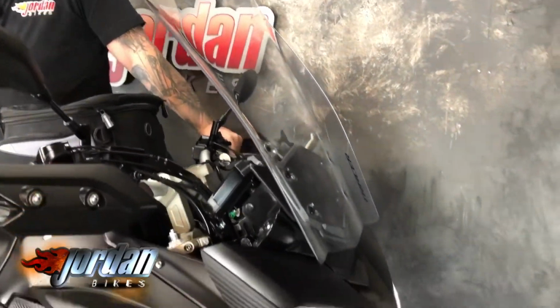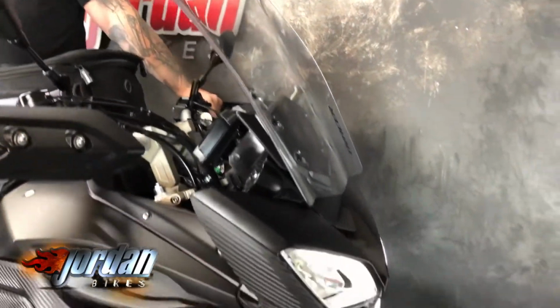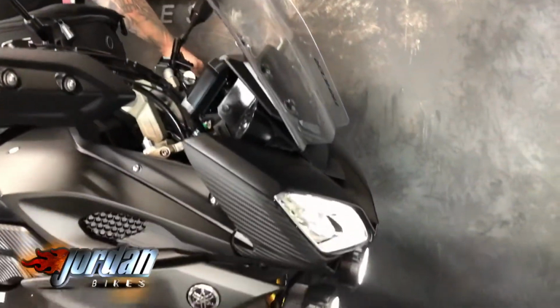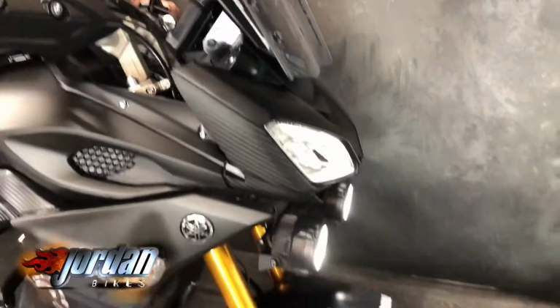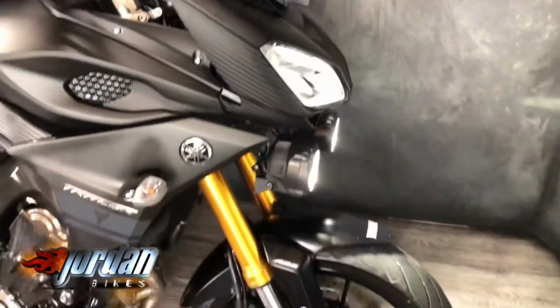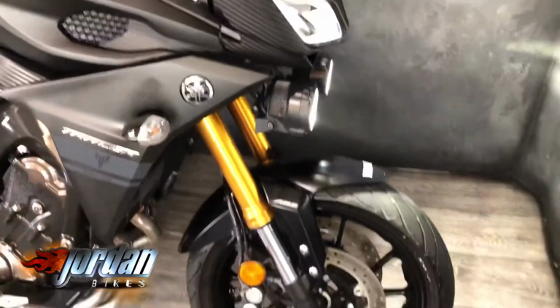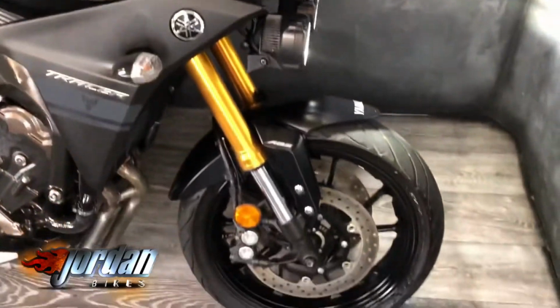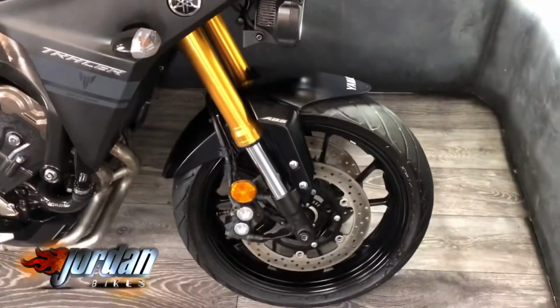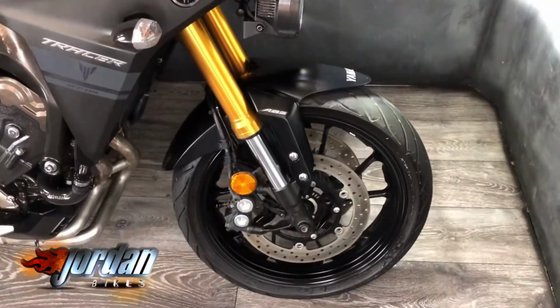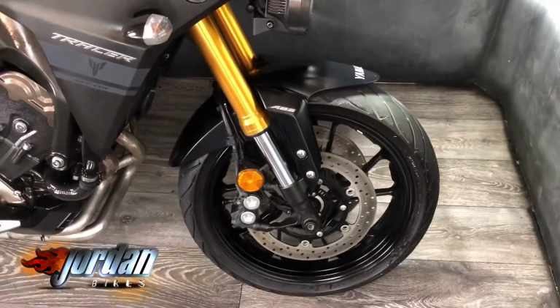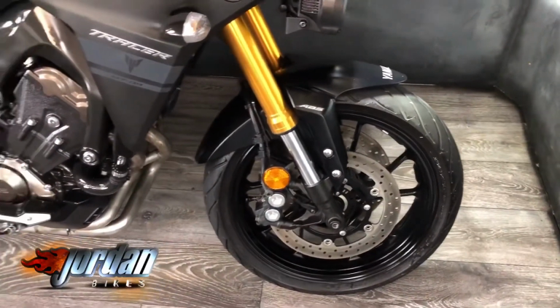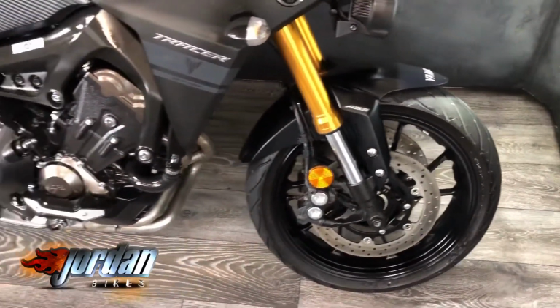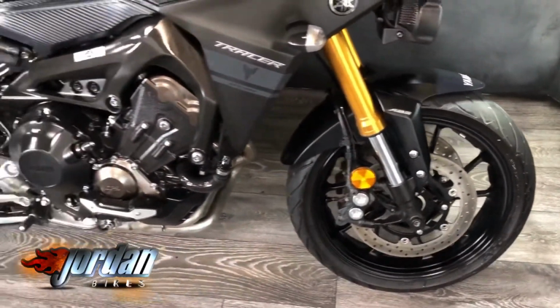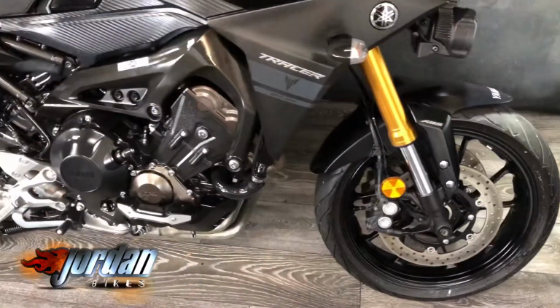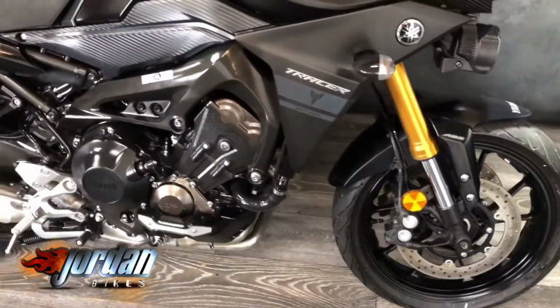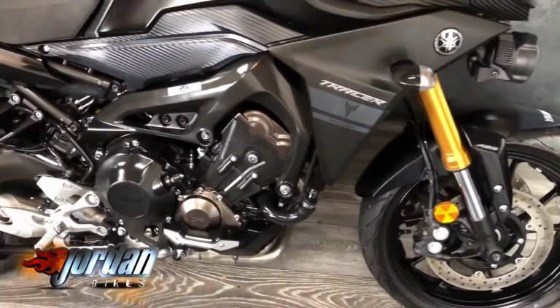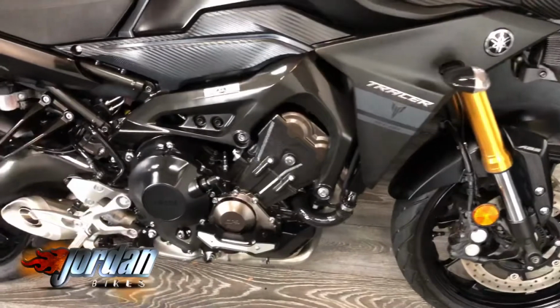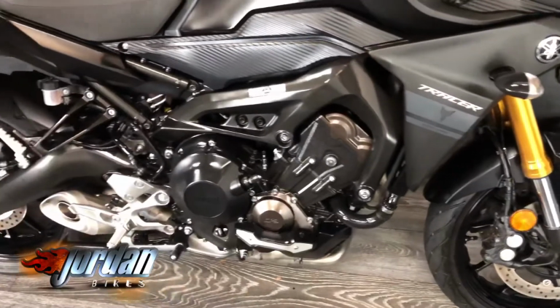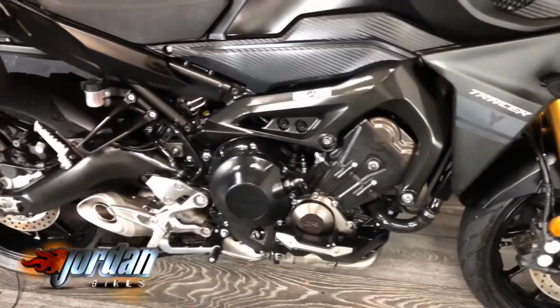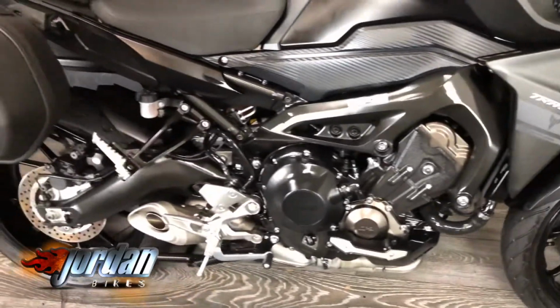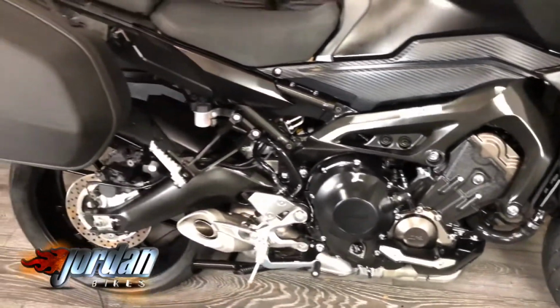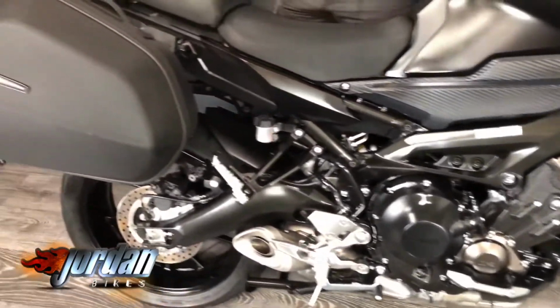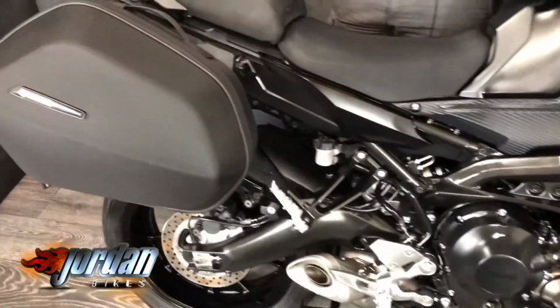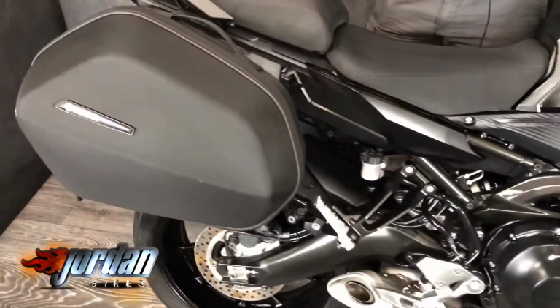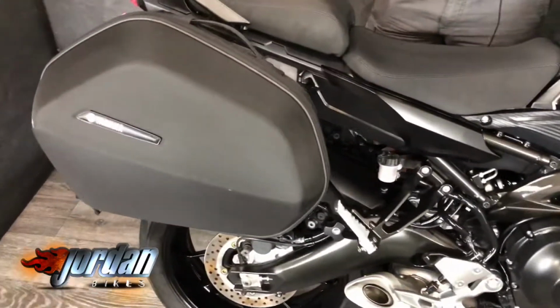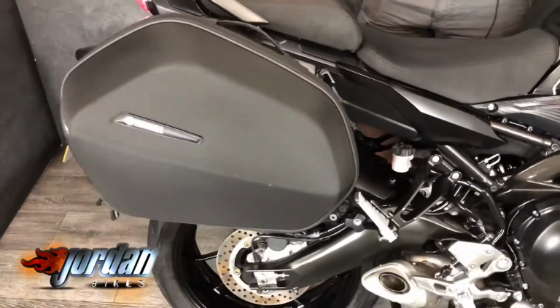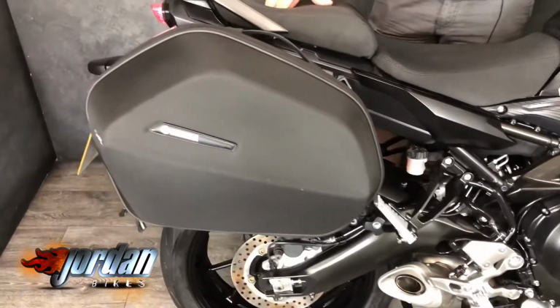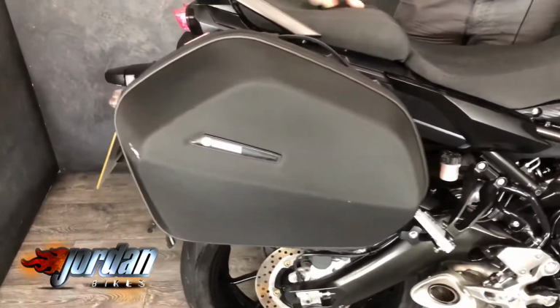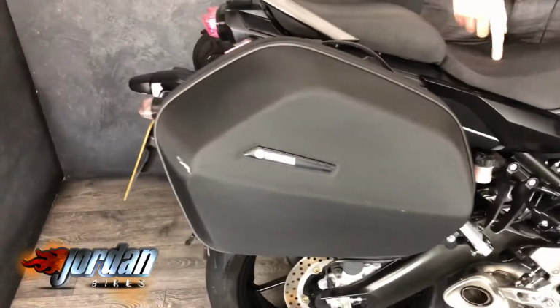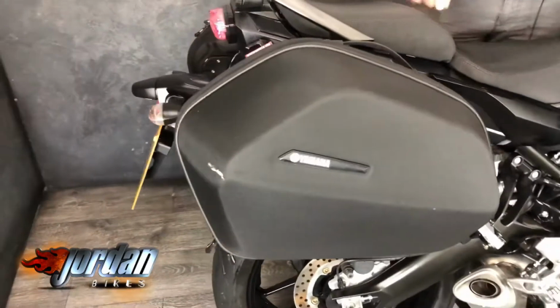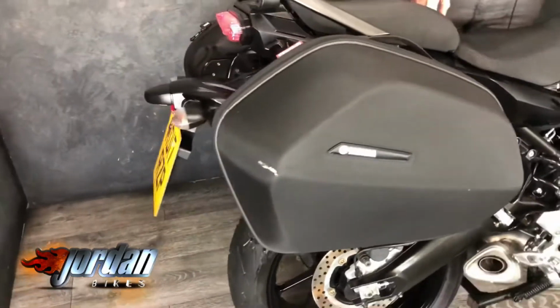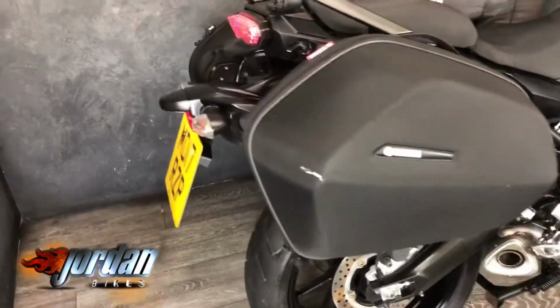They come with traction control and power modes as well. It's got ABS, engine crash protection, these Yamaha side panniers which can be removed but are practical for touring, and the Tracers also come with an adjustable seat — you can choose a high or low setting.